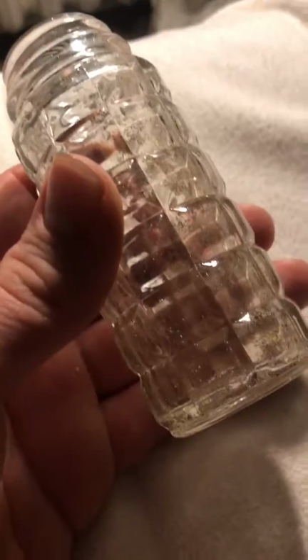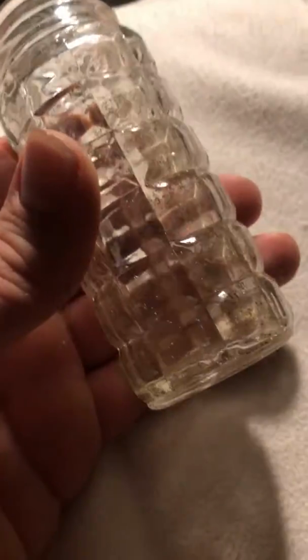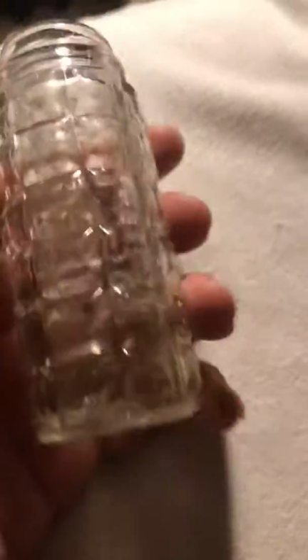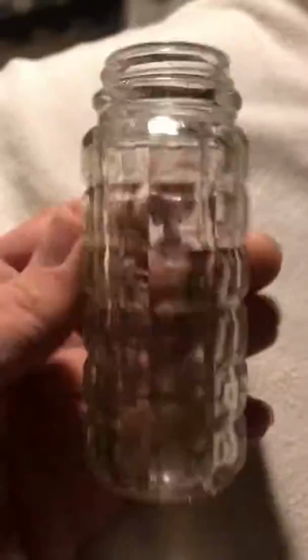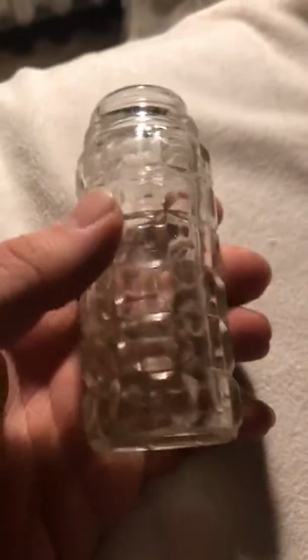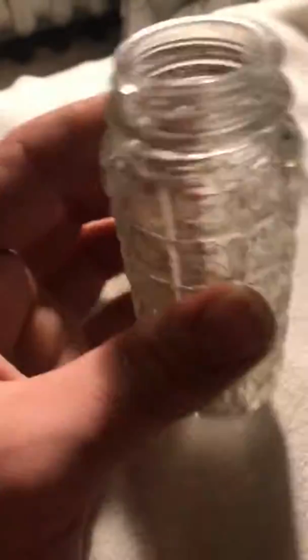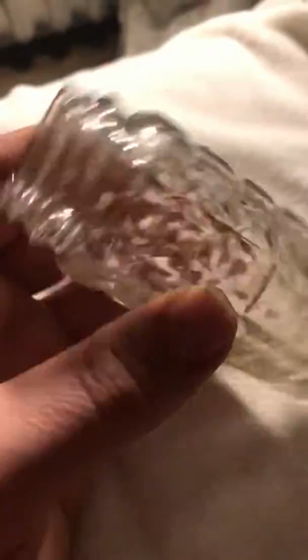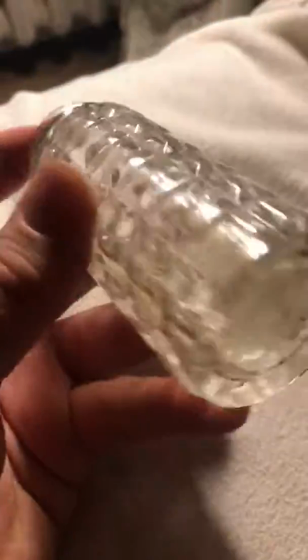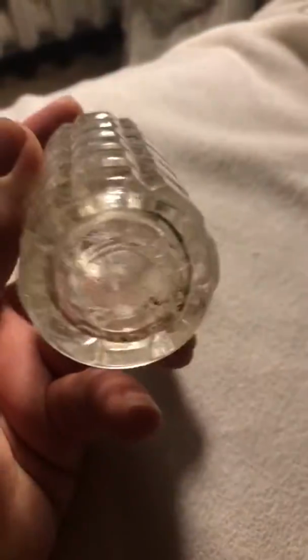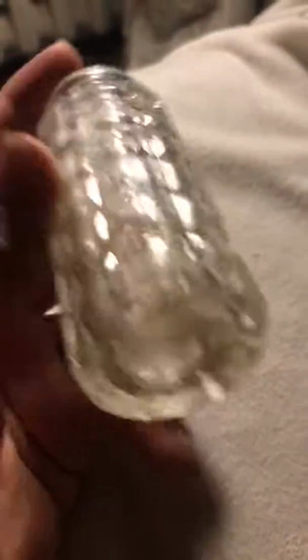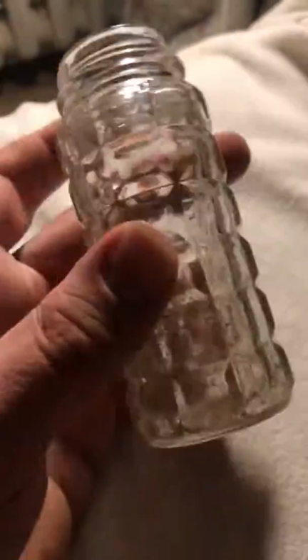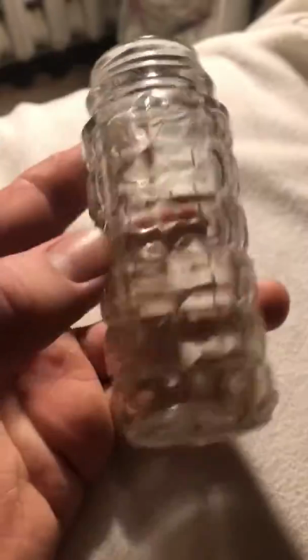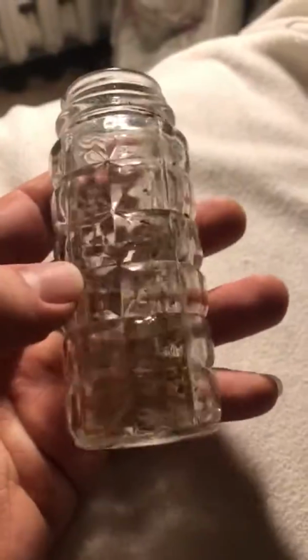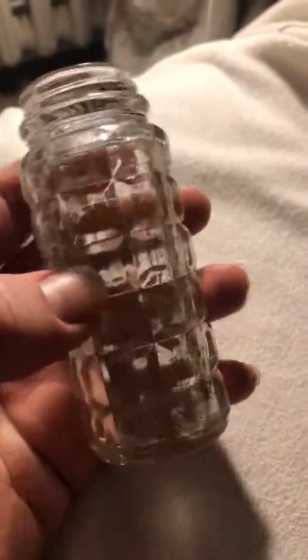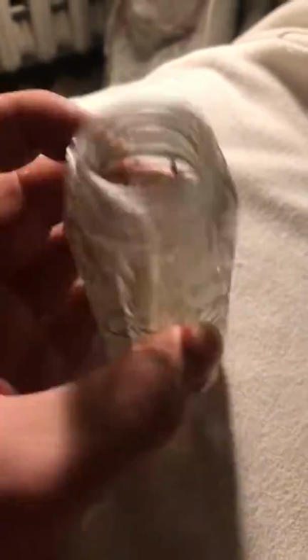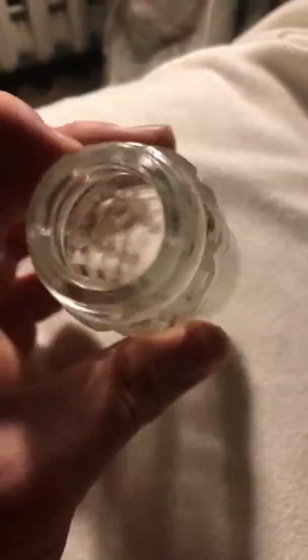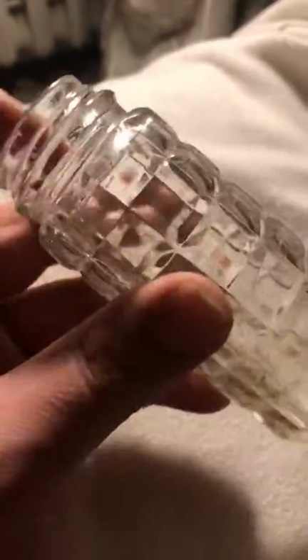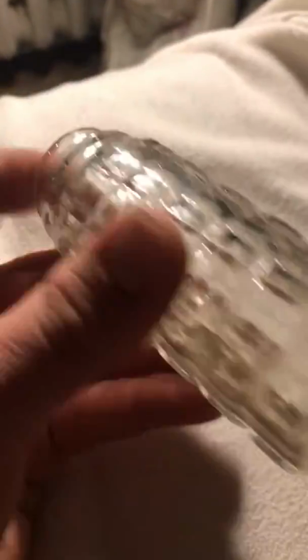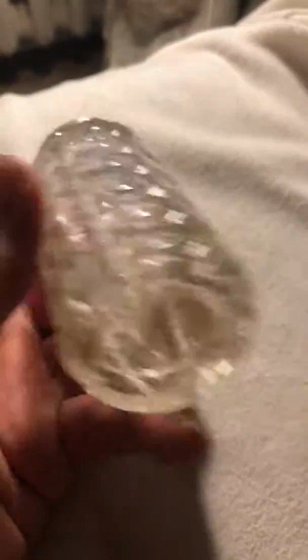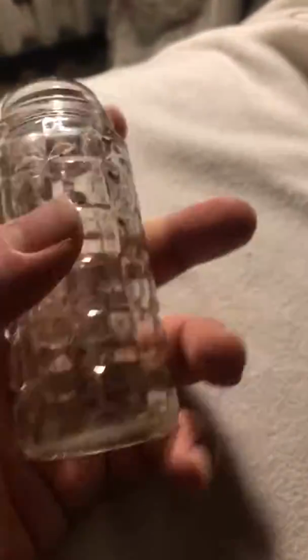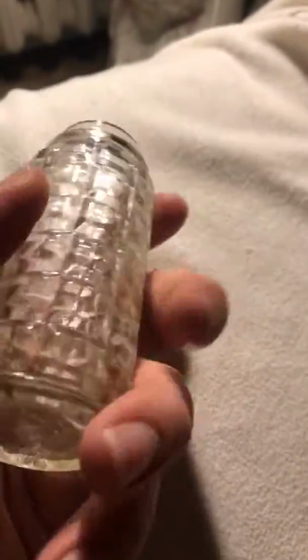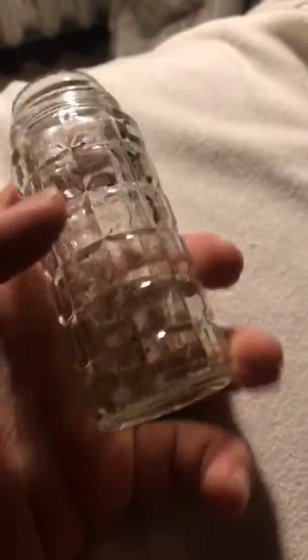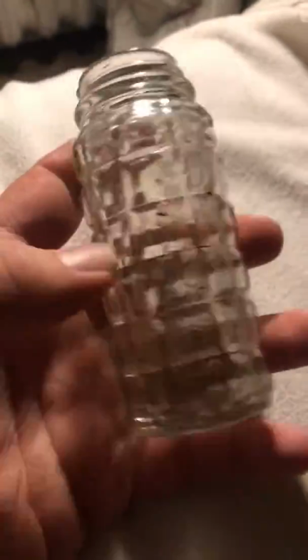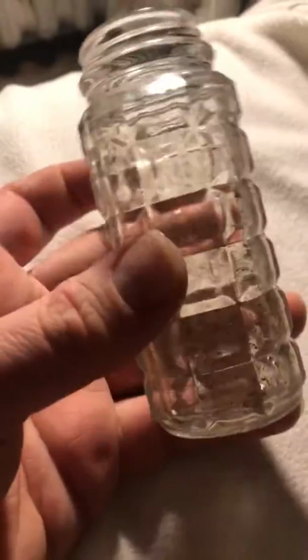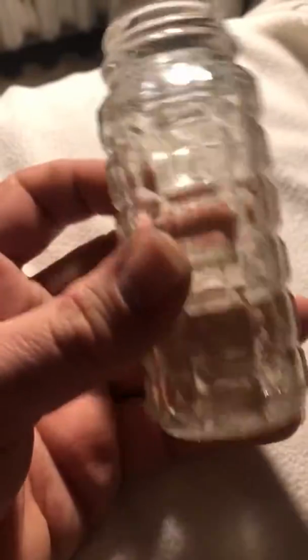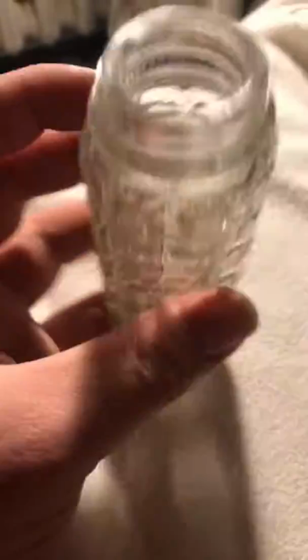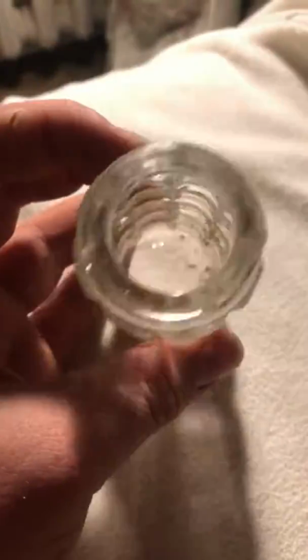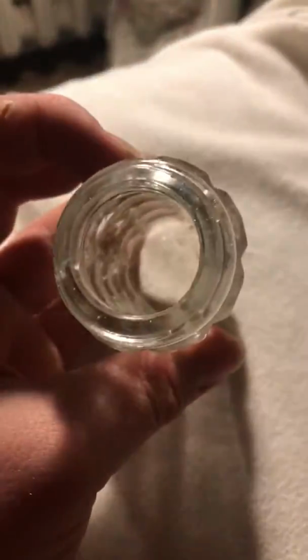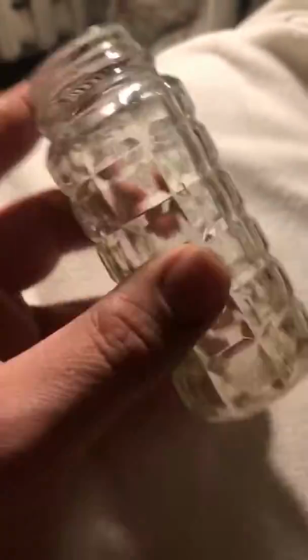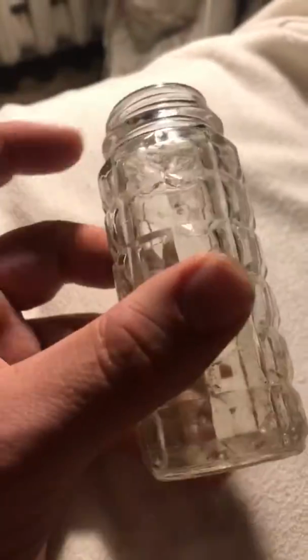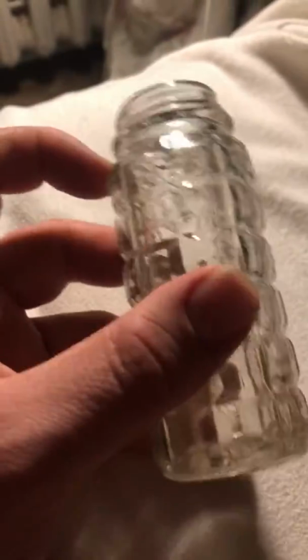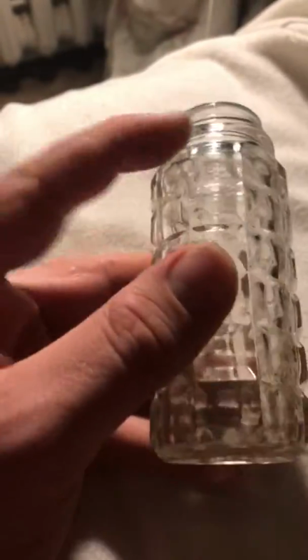Hey, what is up everybody? Matt Dugan here again, here to show you something very interesting that I found at the park today. My park used to be a local dump, basically, and so a lot of these old — like this is from the 19-teens, 1911 or so.